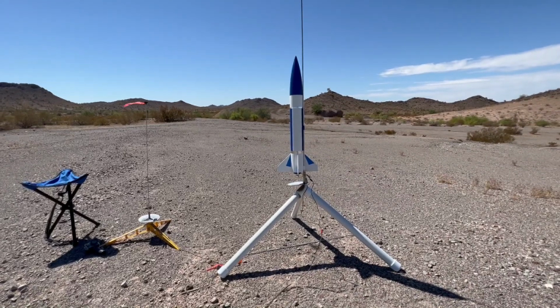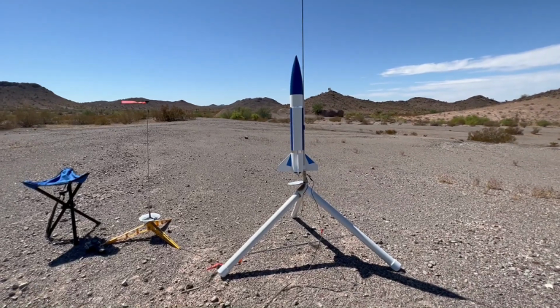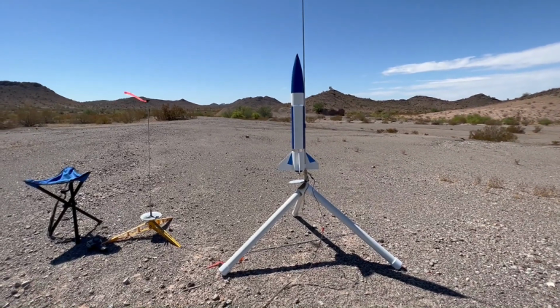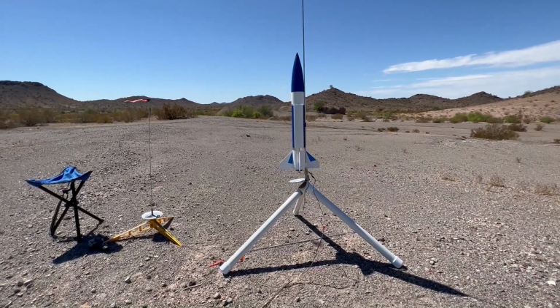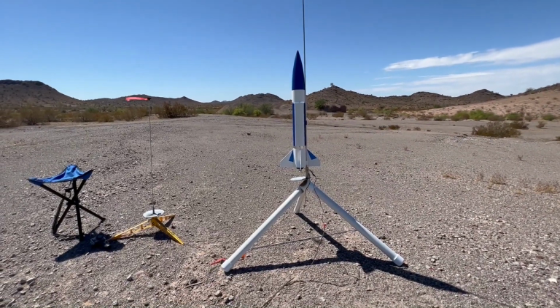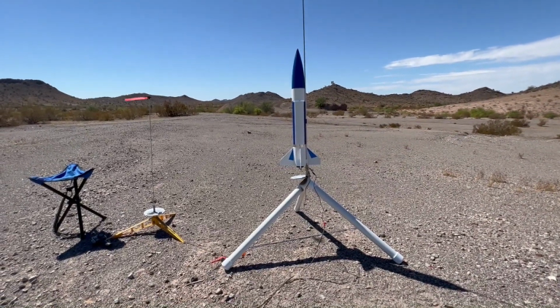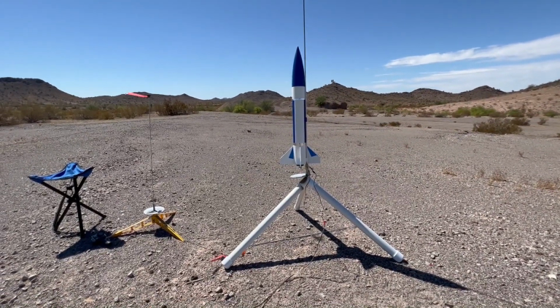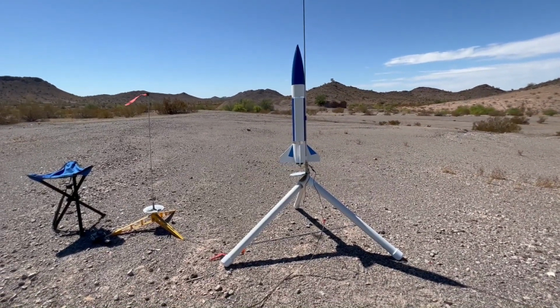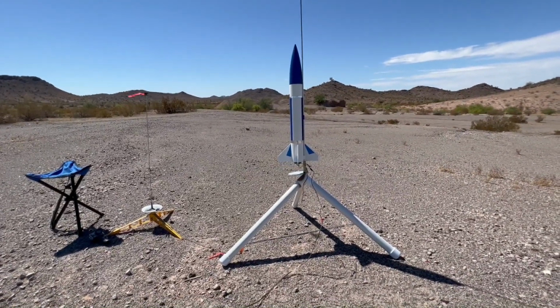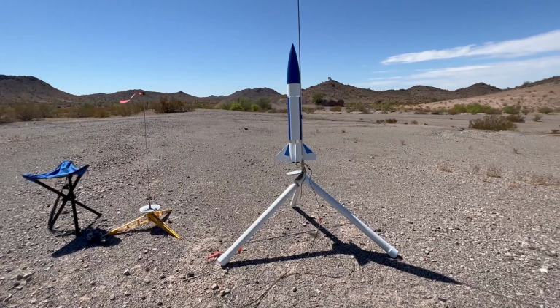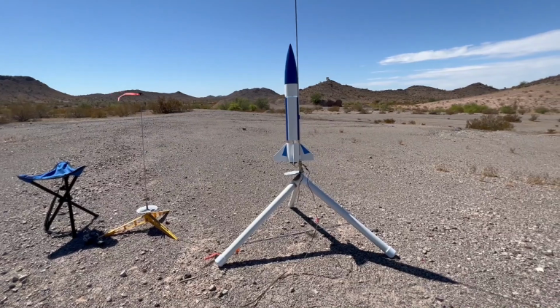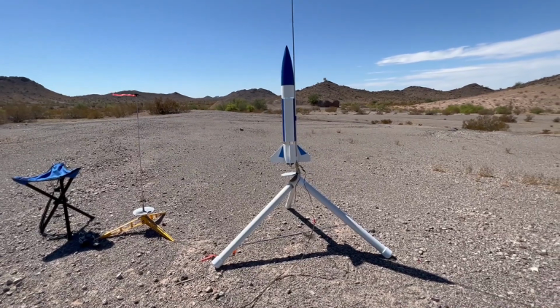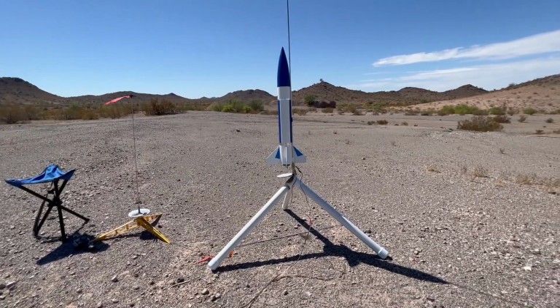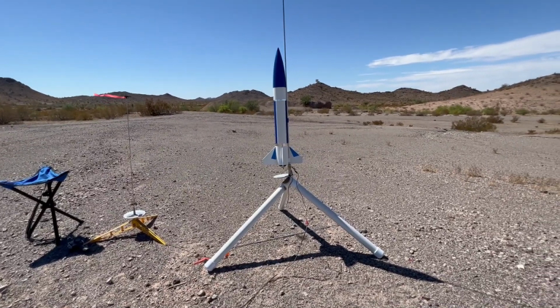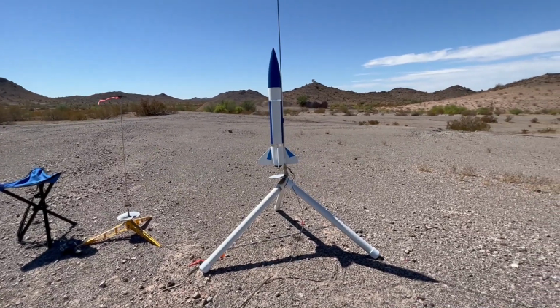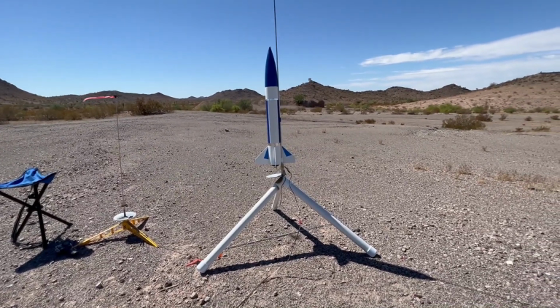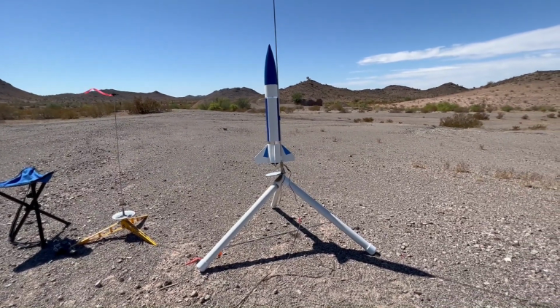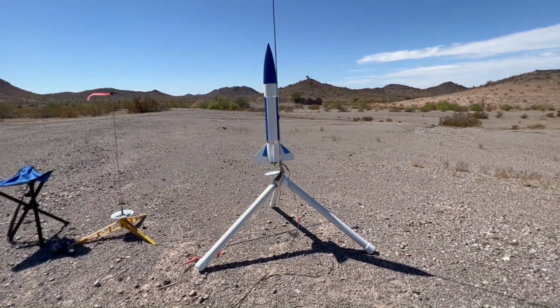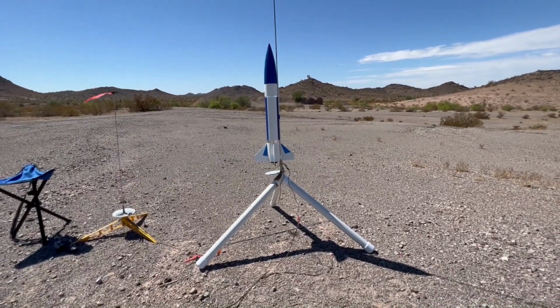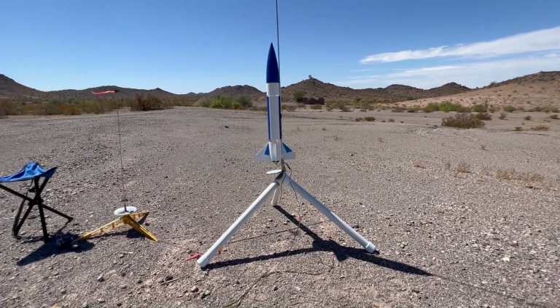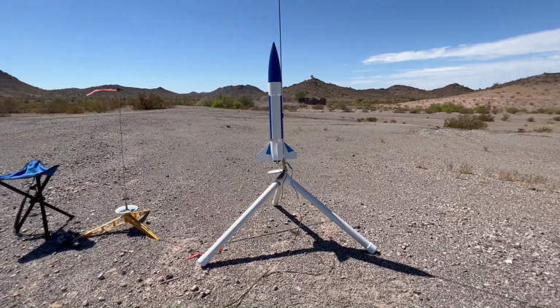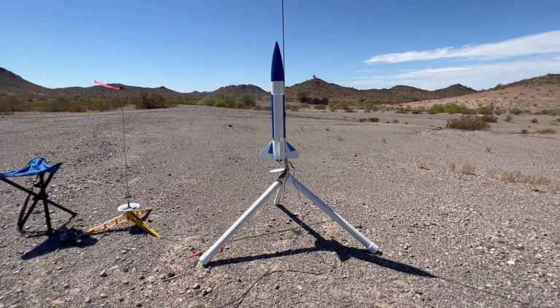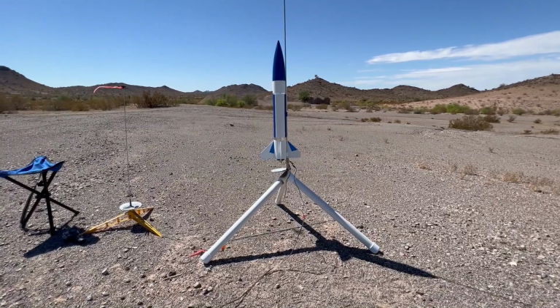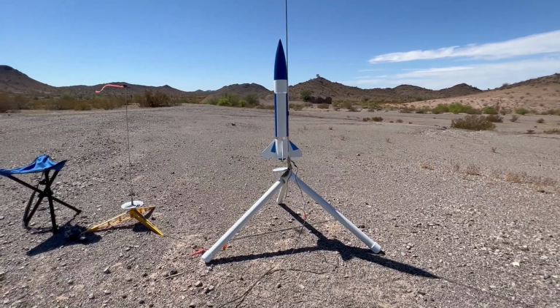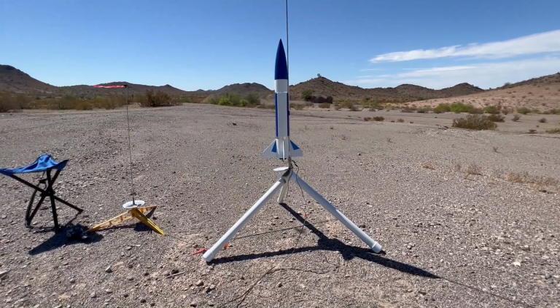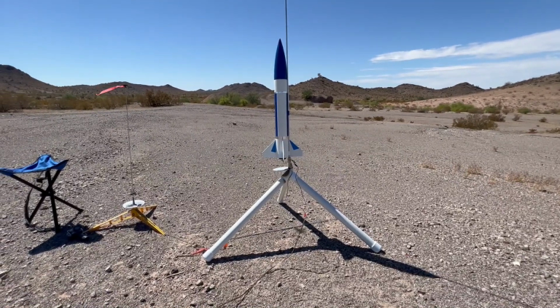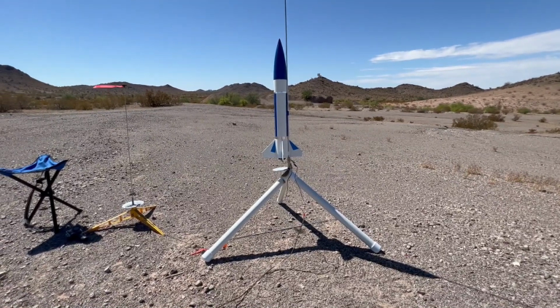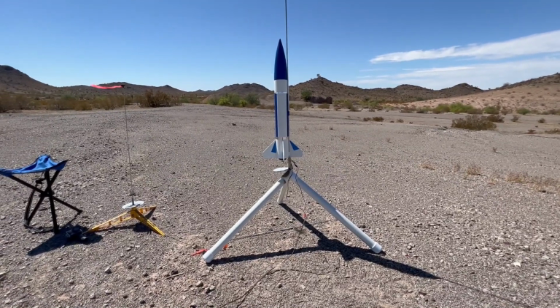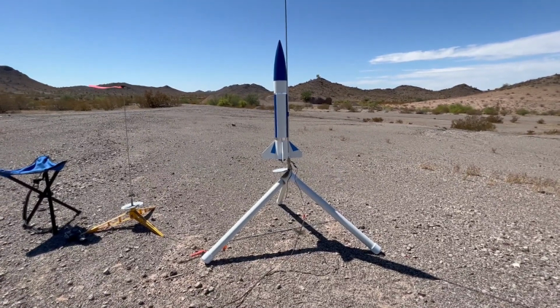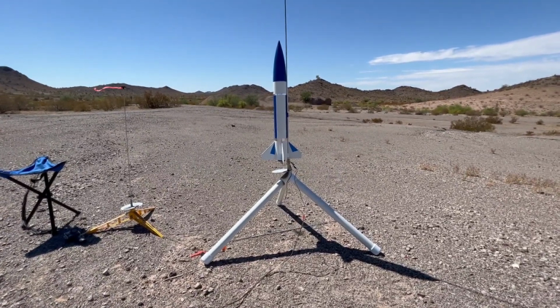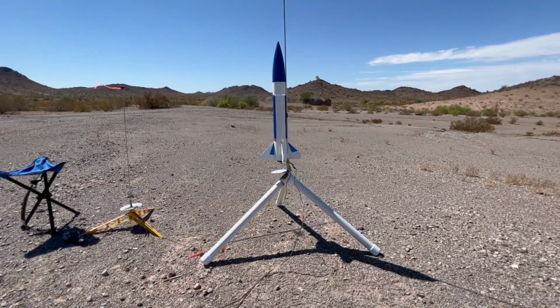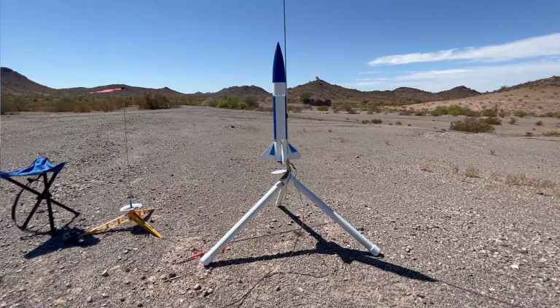I've got a doorknob going on an F42-8T with a chute release and an altimeter, chute release at 500 feet, 400 feet — should be a good flight.